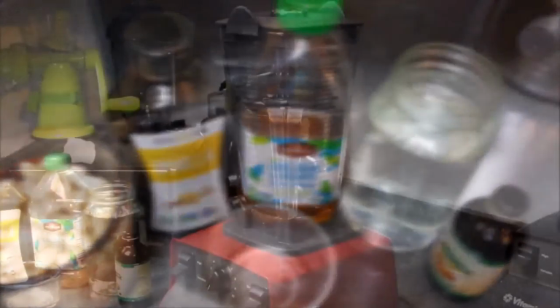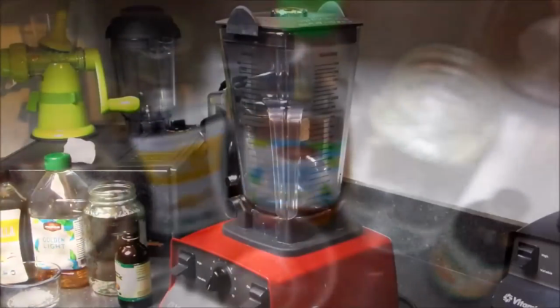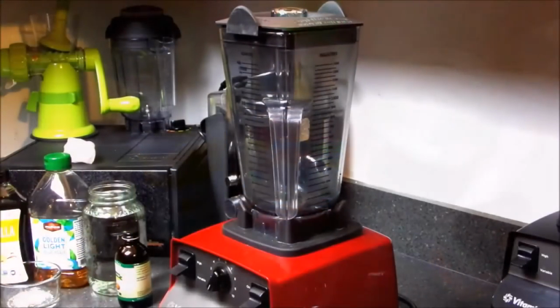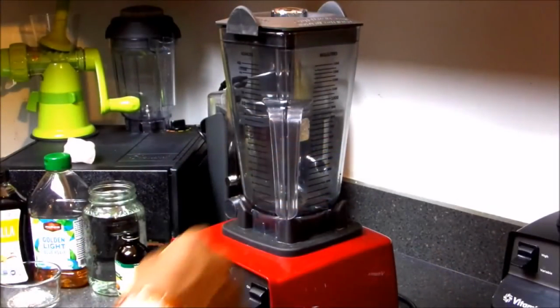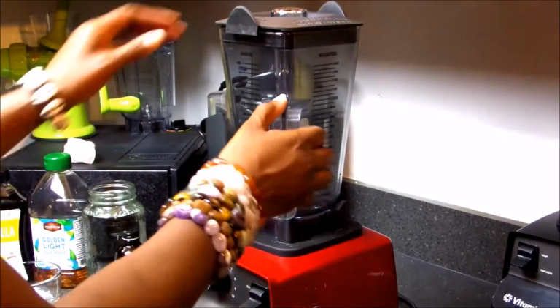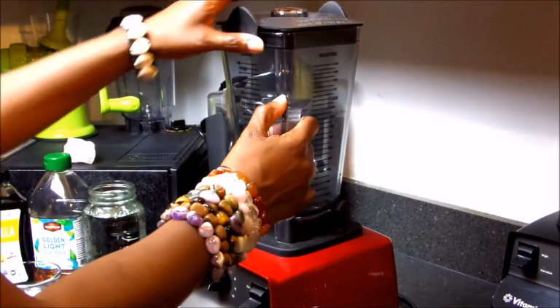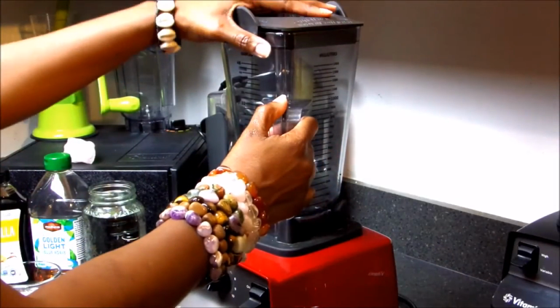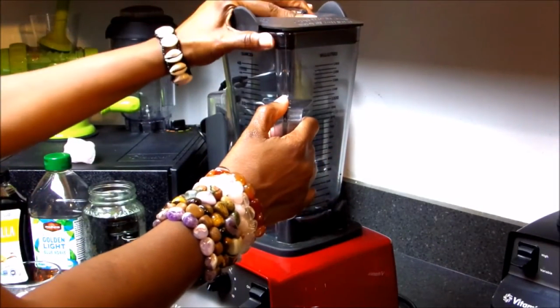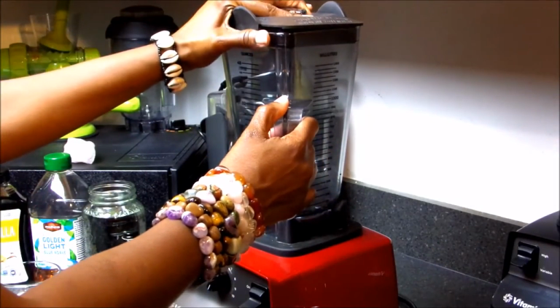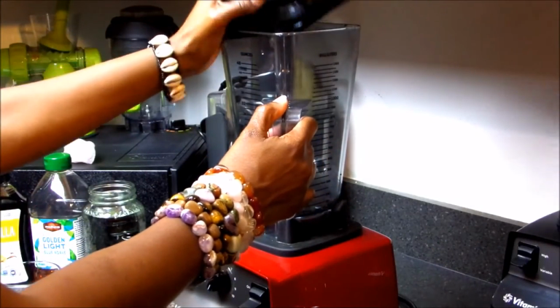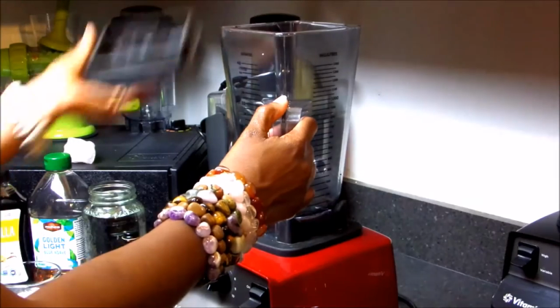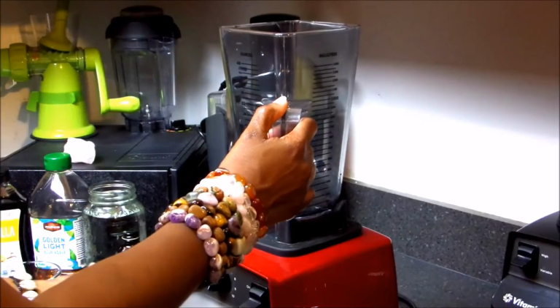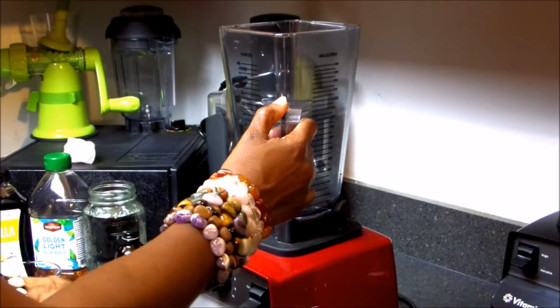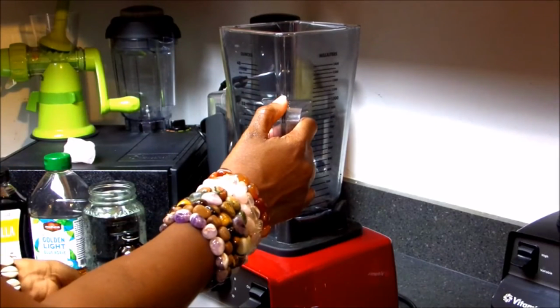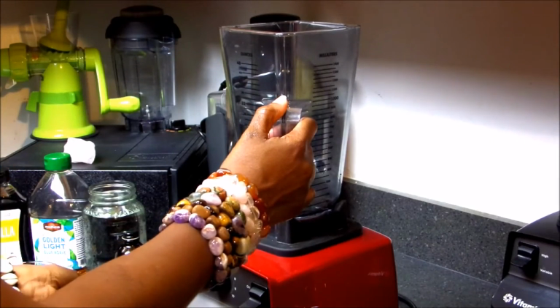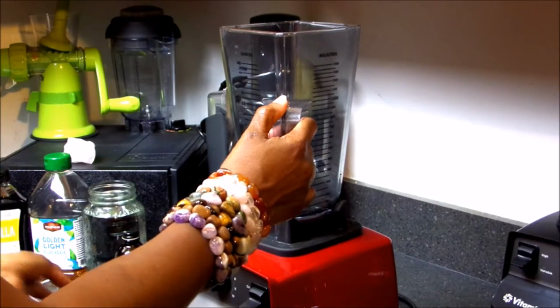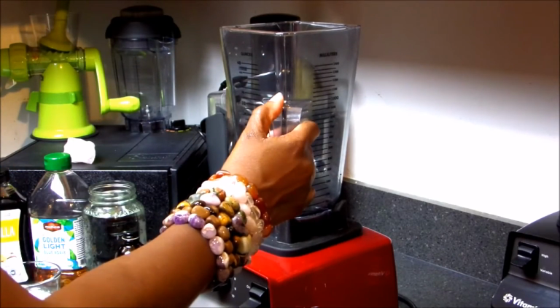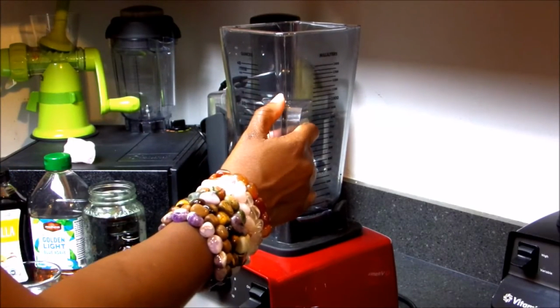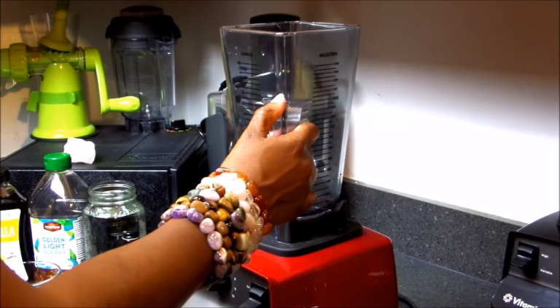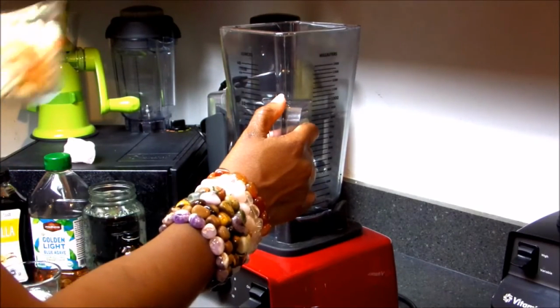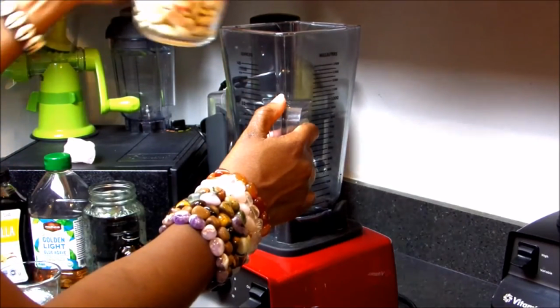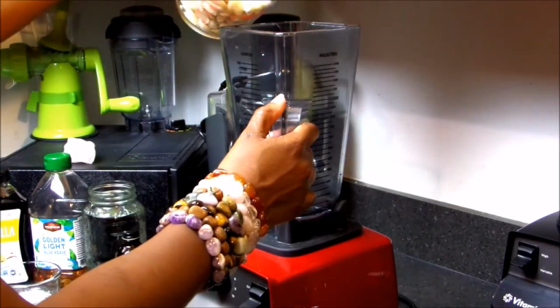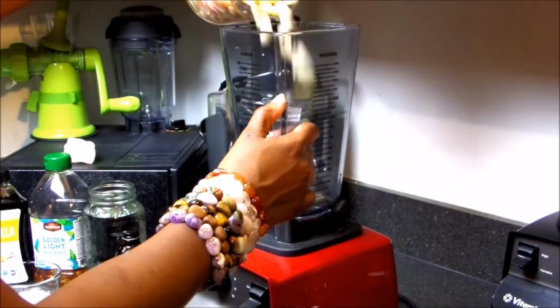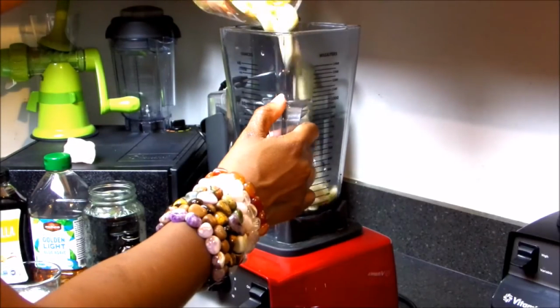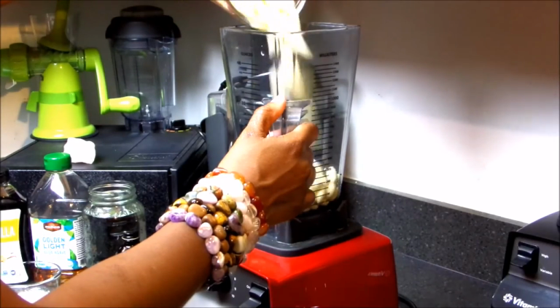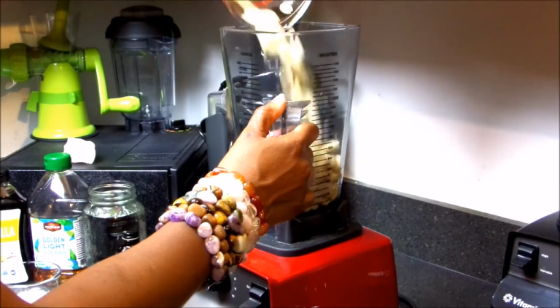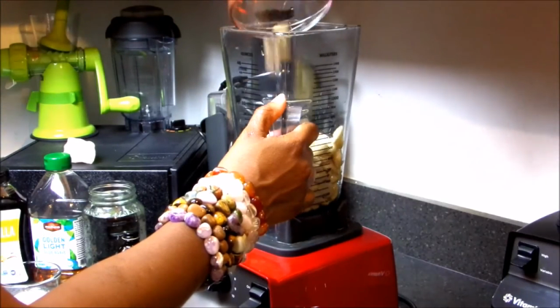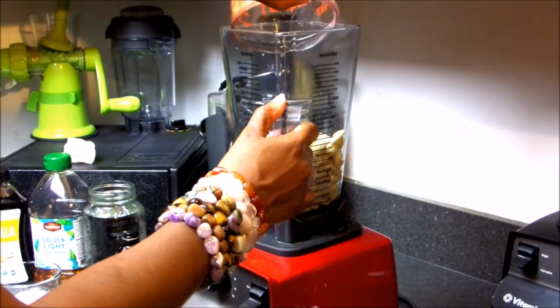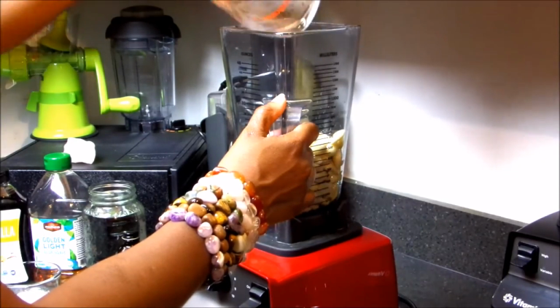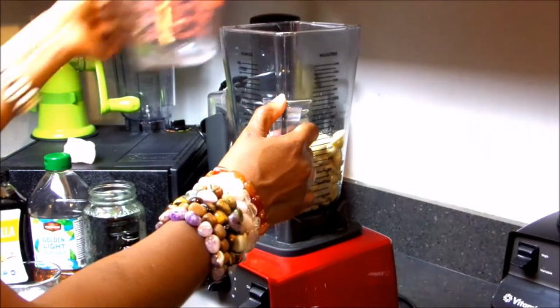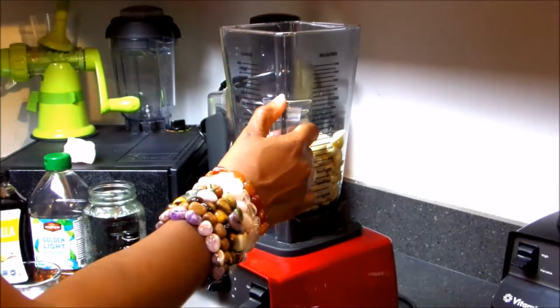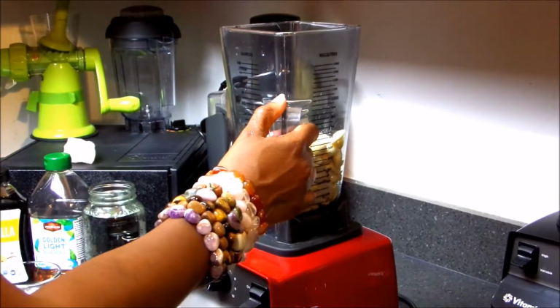Make sure you soak your almonds for at least 12 hours in spring water and rinse well. This is an important step as it breaks down the phytic acid and enzyme inhibitors, and it cultures beneficial enzymes in the almonds.